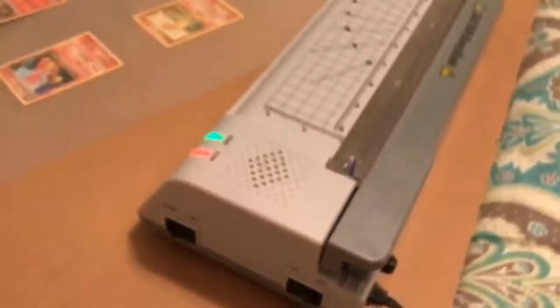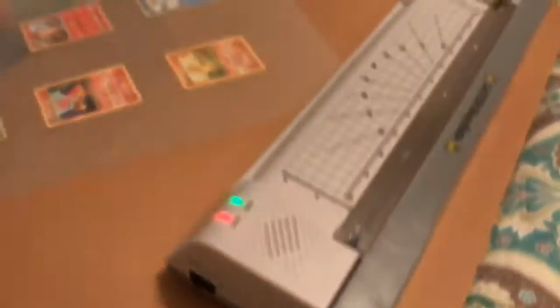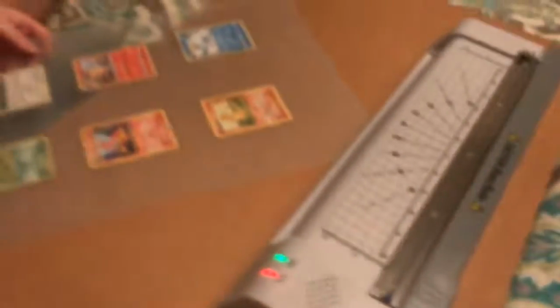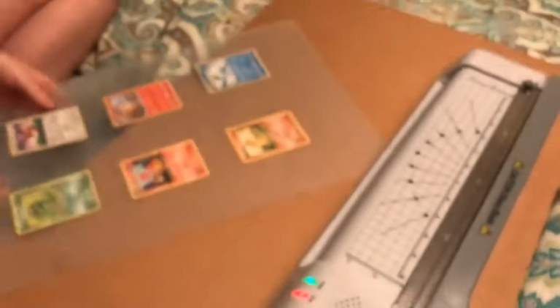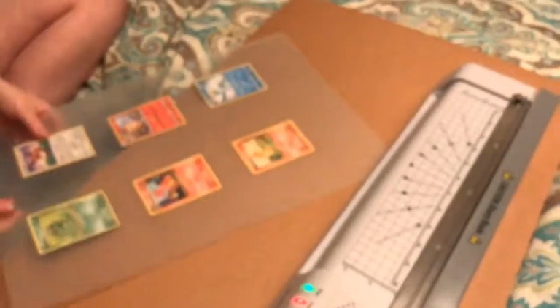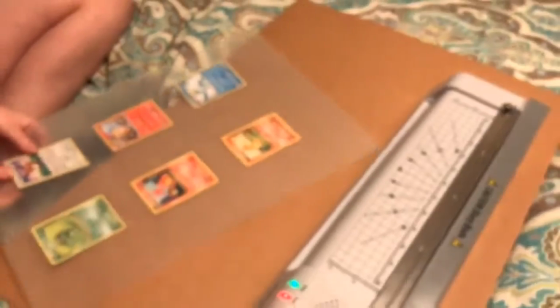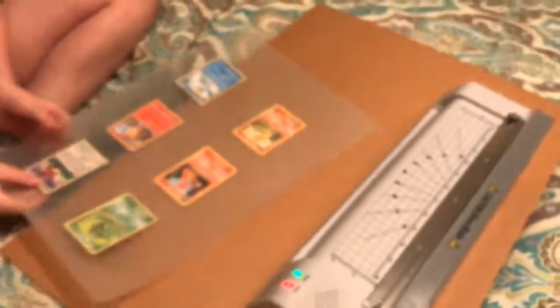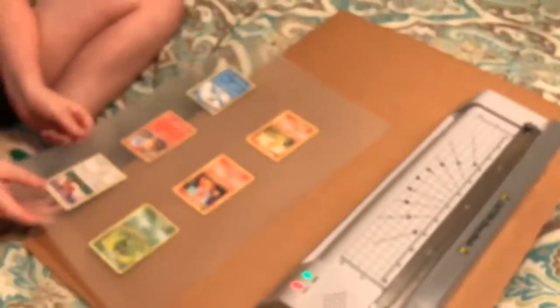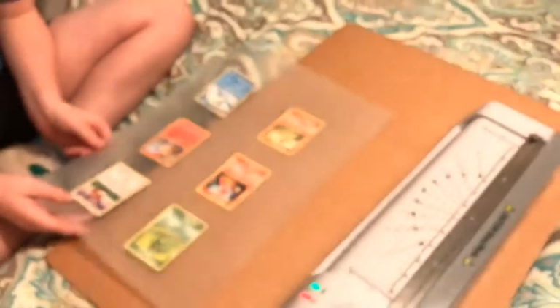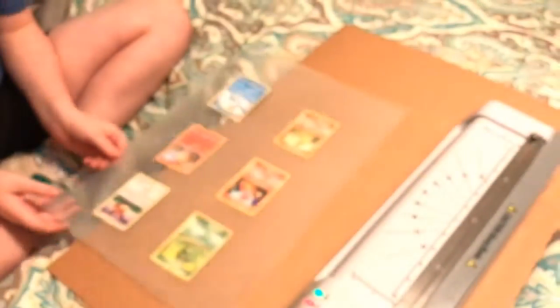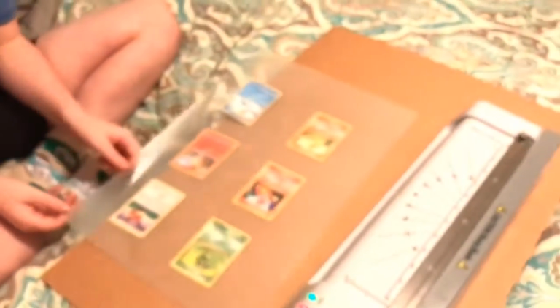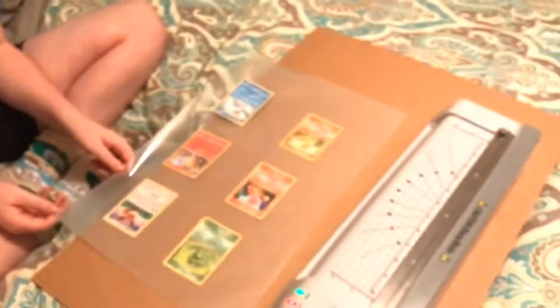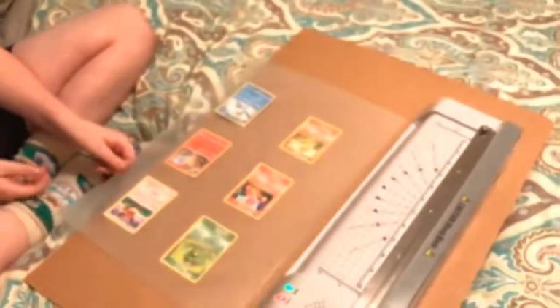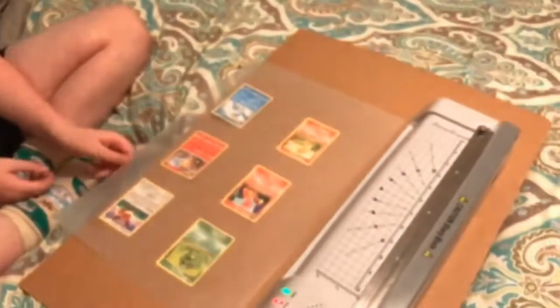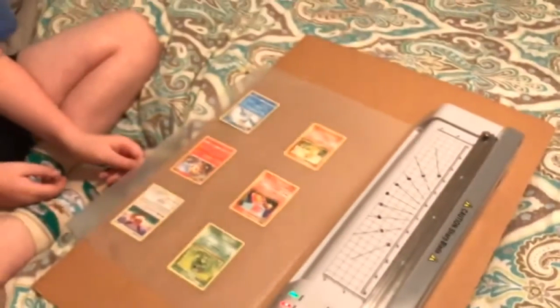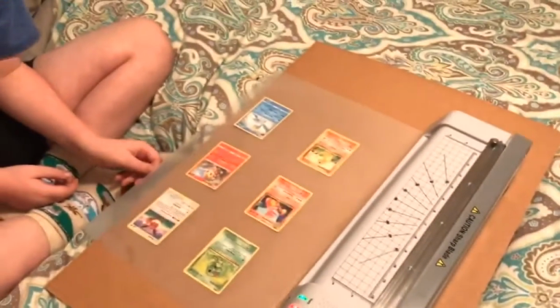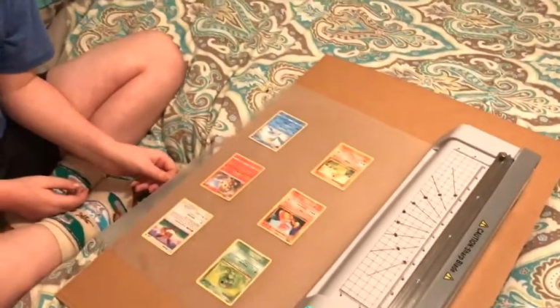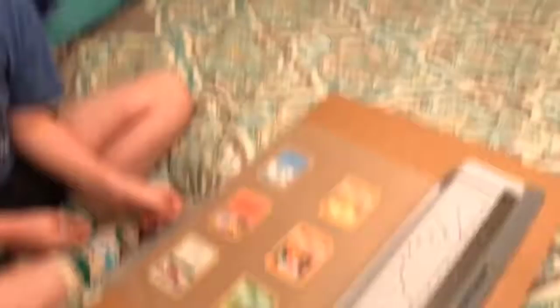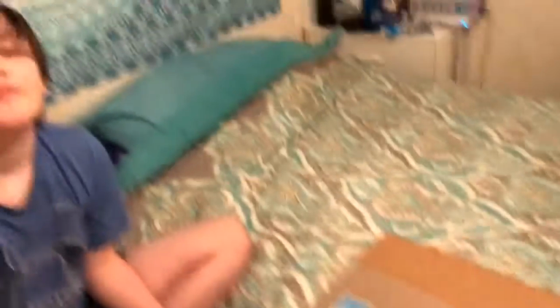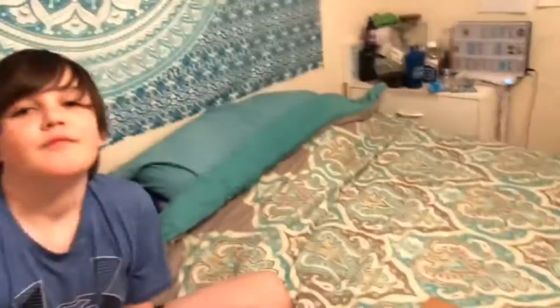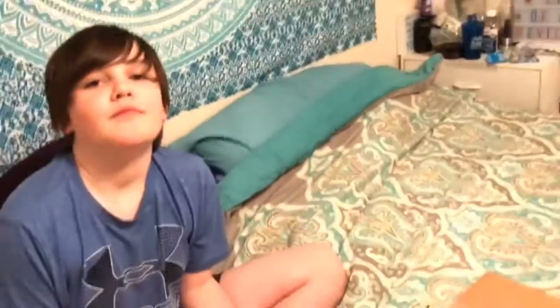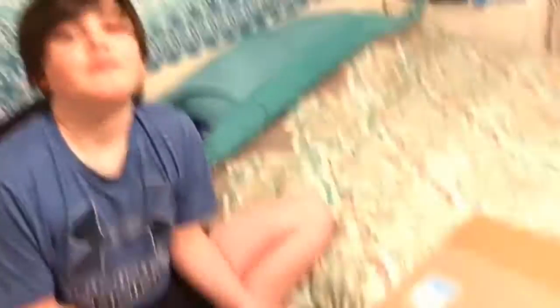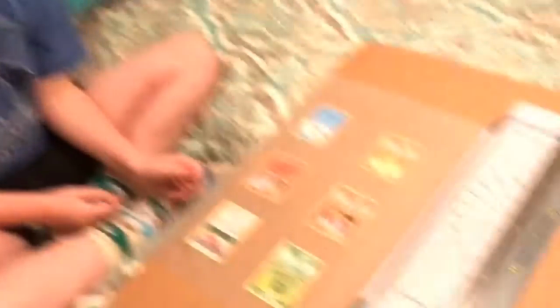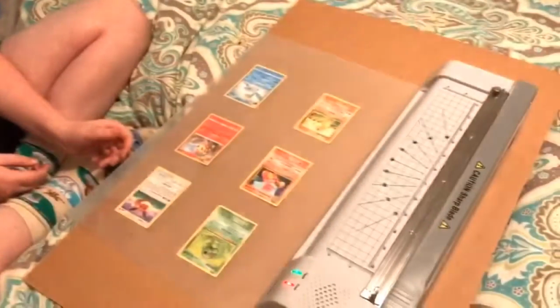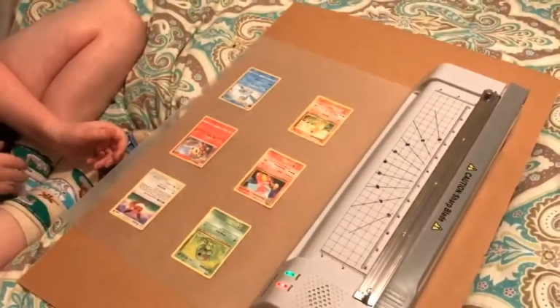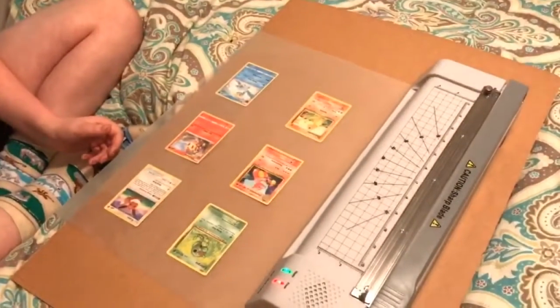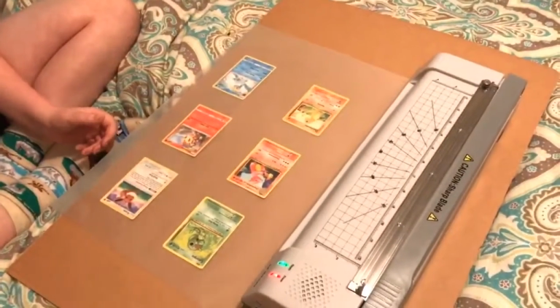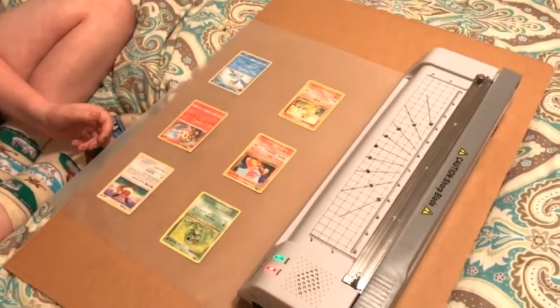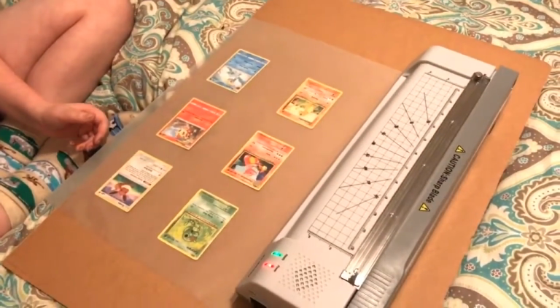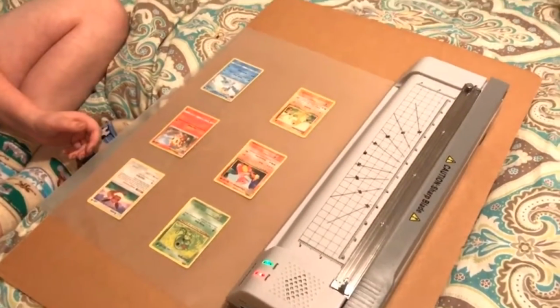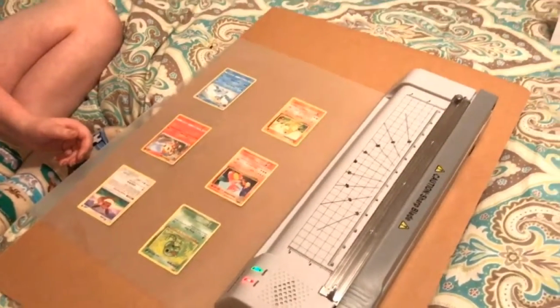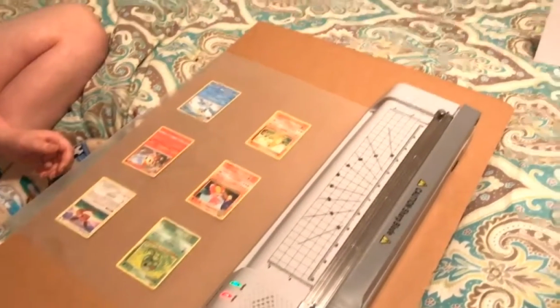You can laminate two different ways. There's the cold setting, which means you can actually undo the lamination later, or the hot setting, which is permanent. And that is what we're doing.